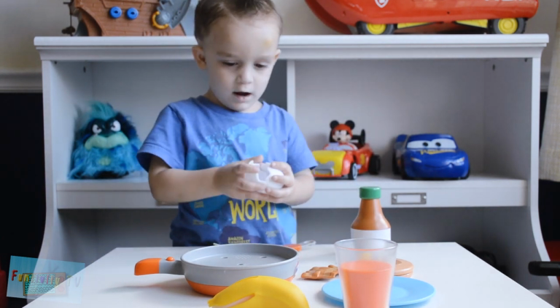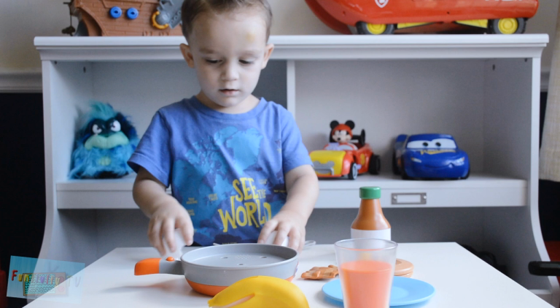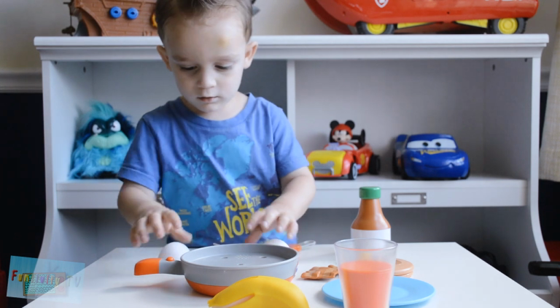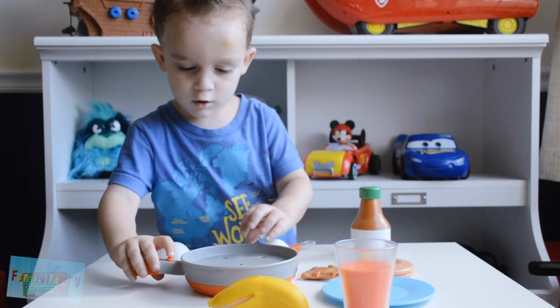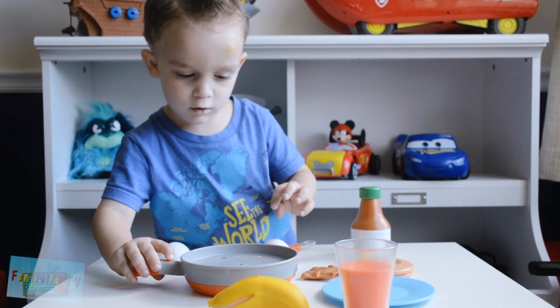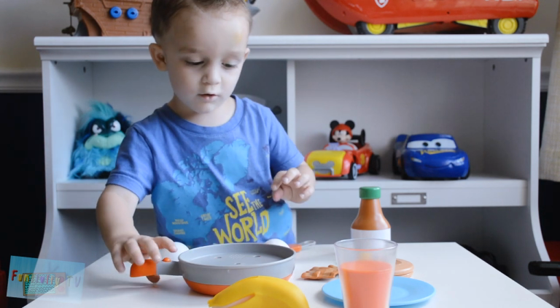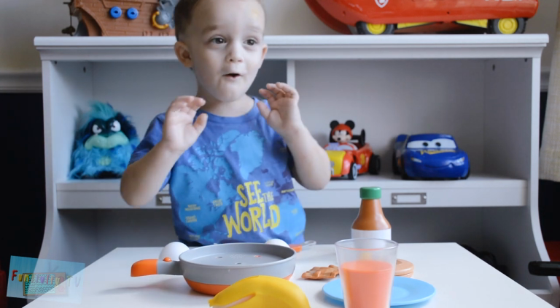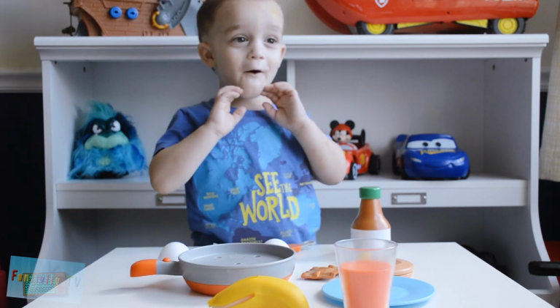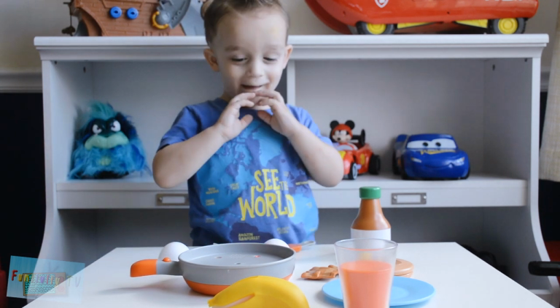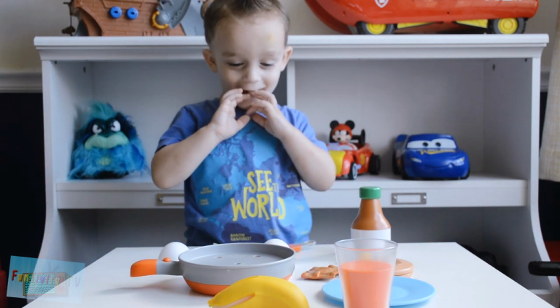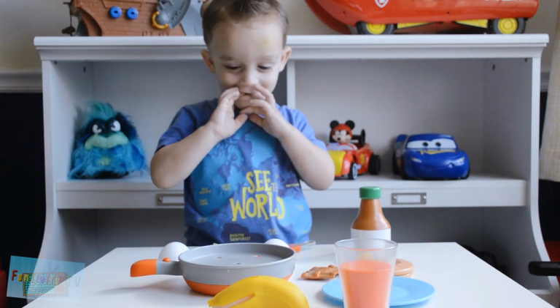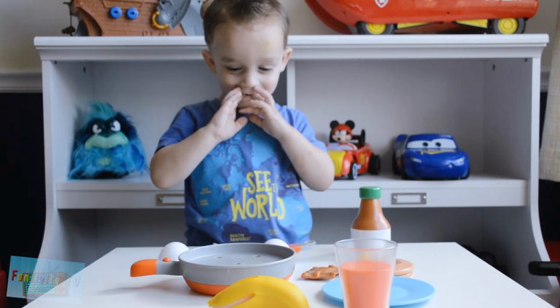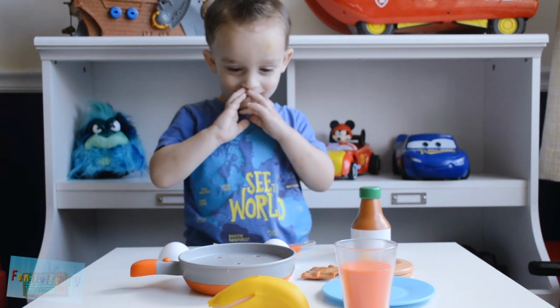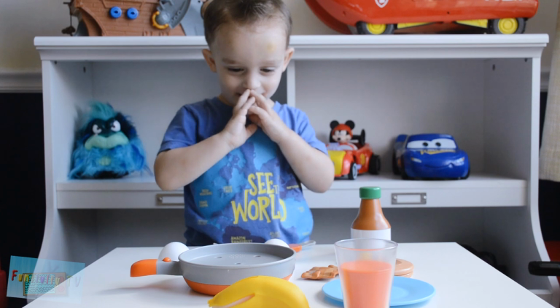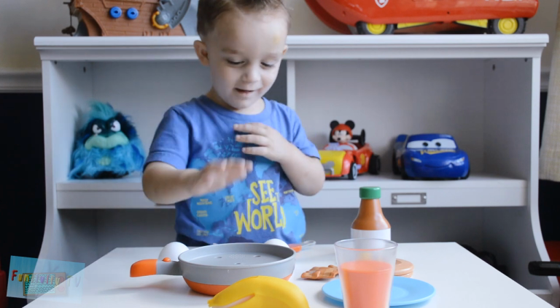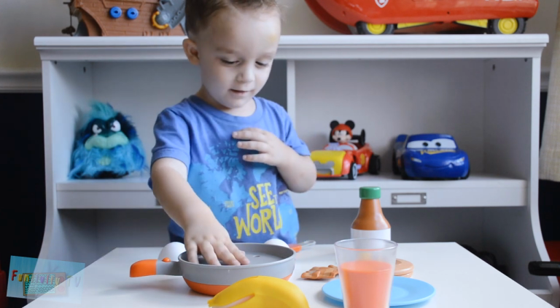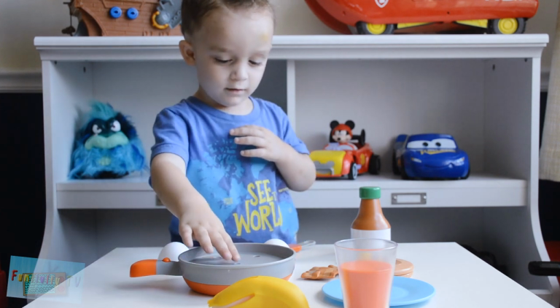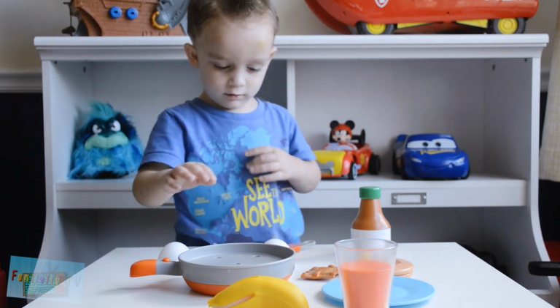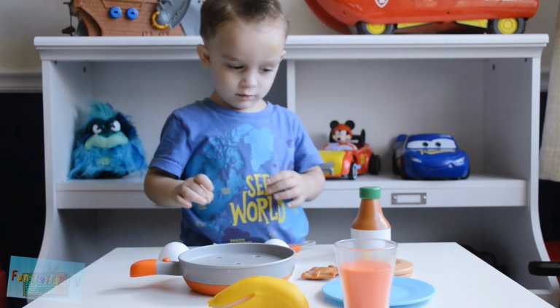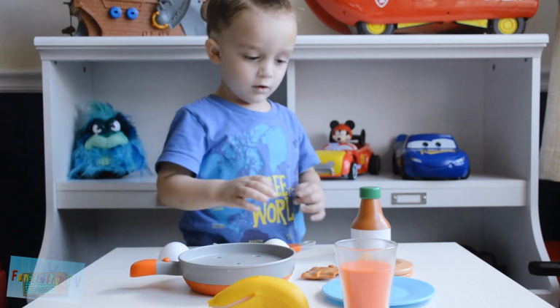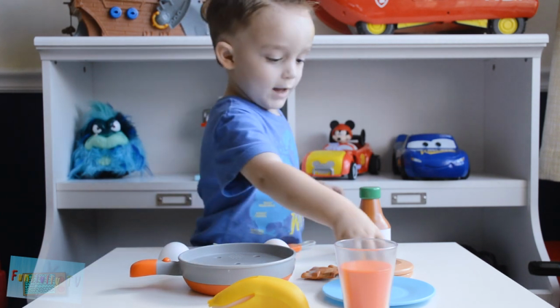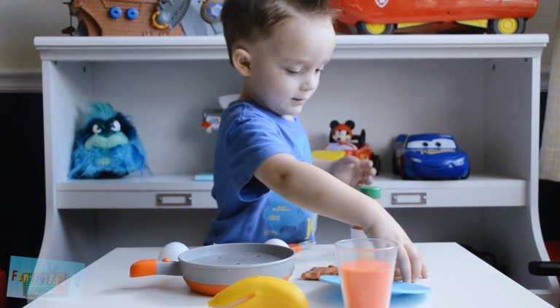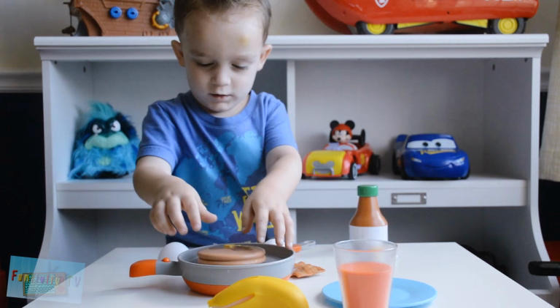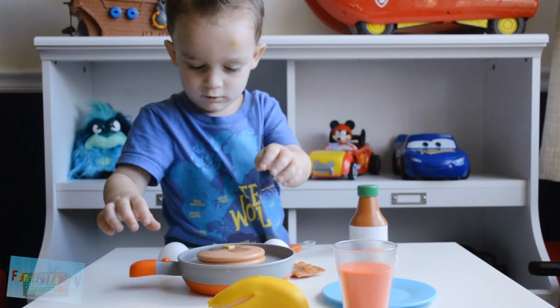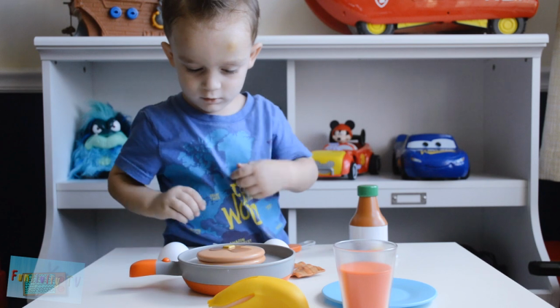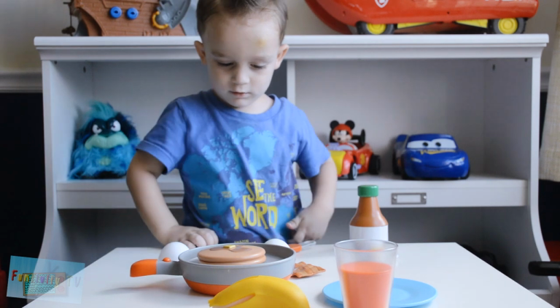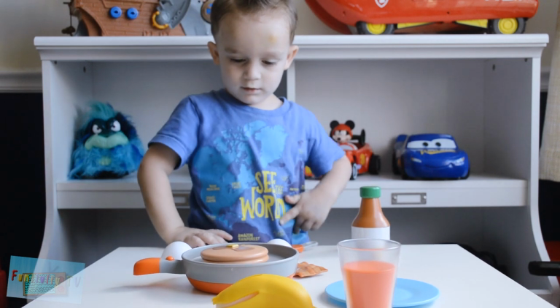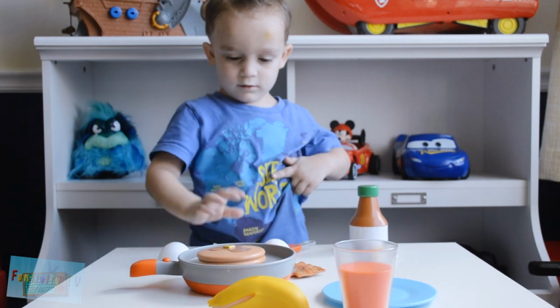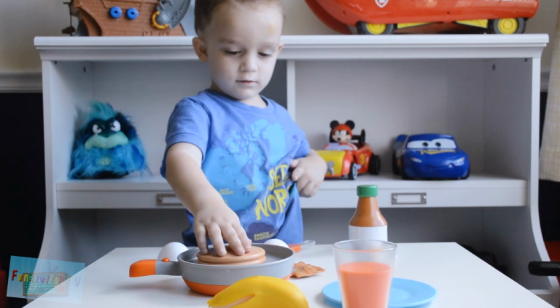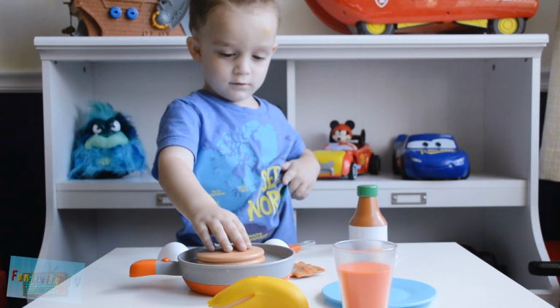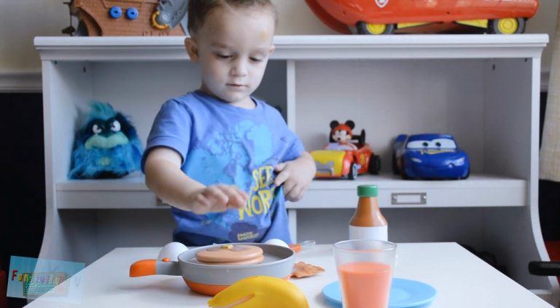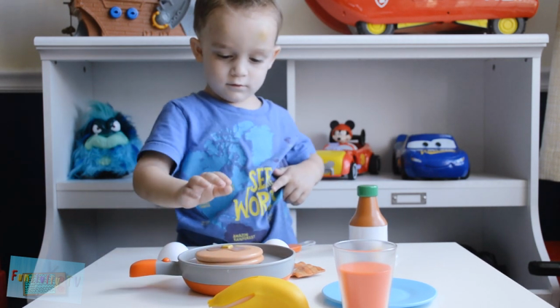Yeah. Oh, that's so cool! What if you put the pancakes in it? Pancakes. Wow.